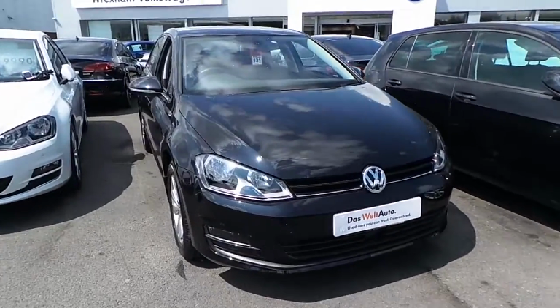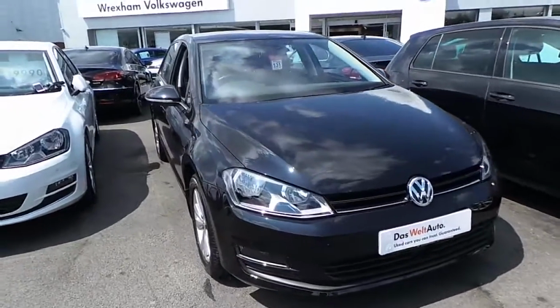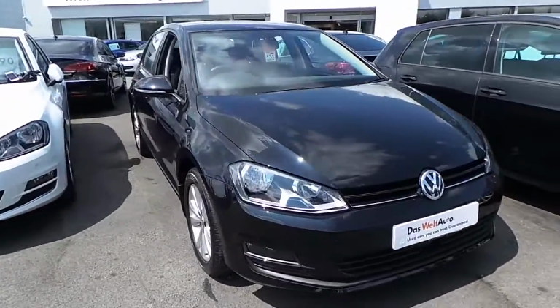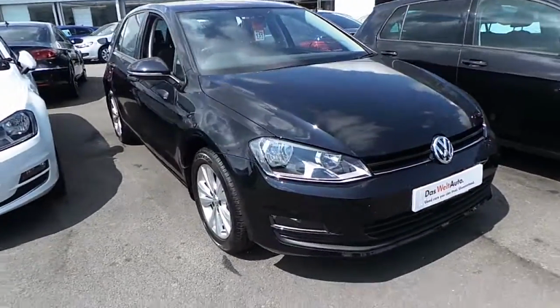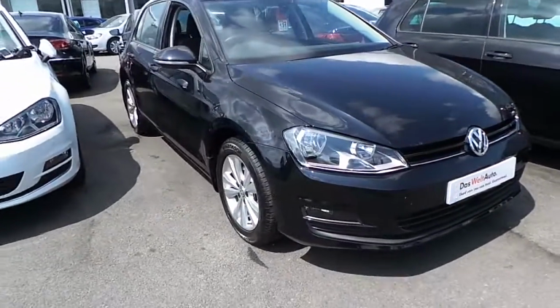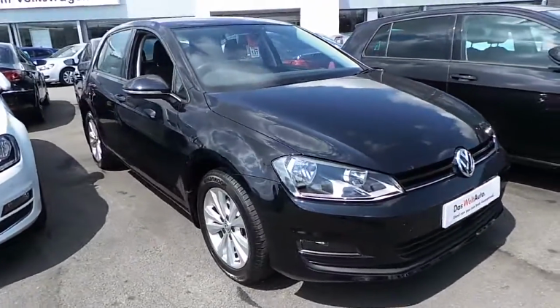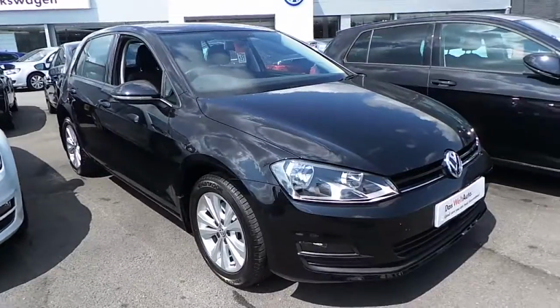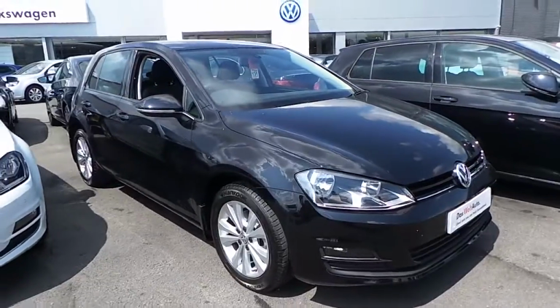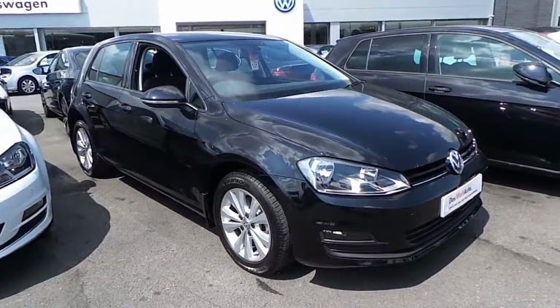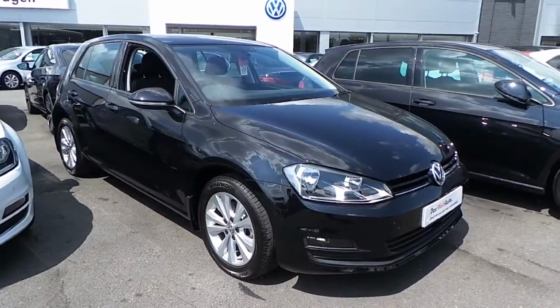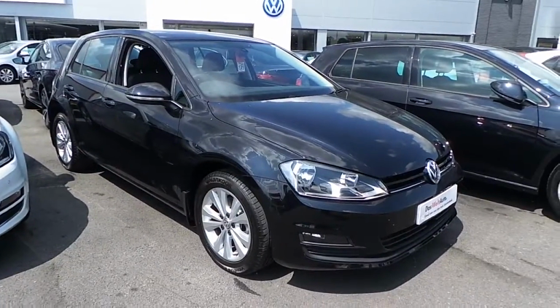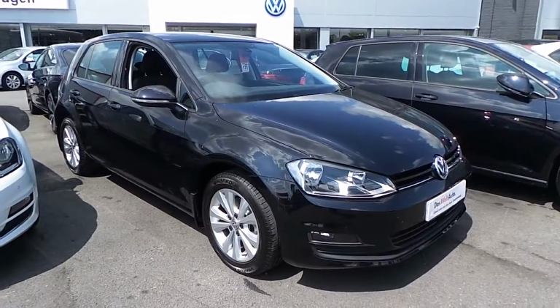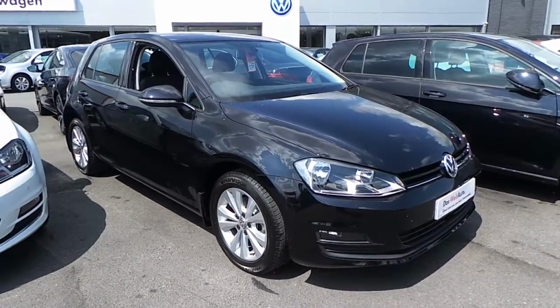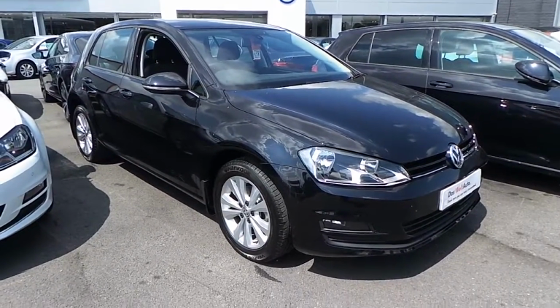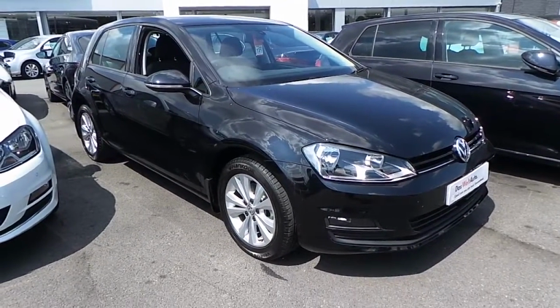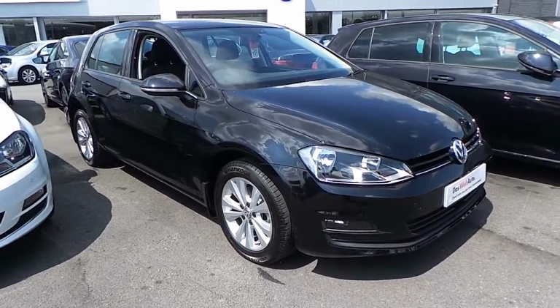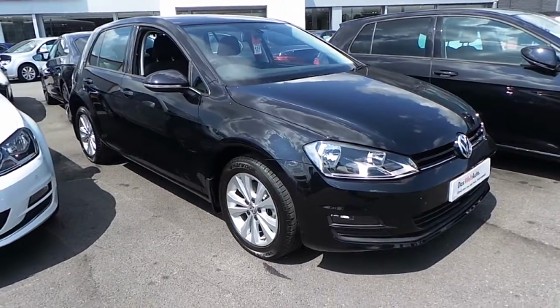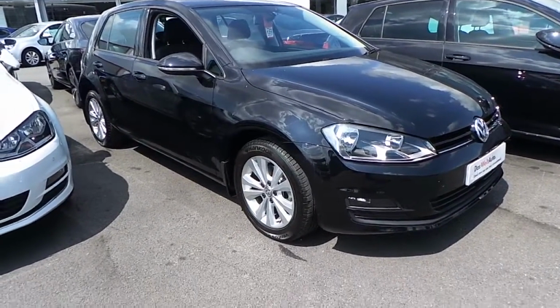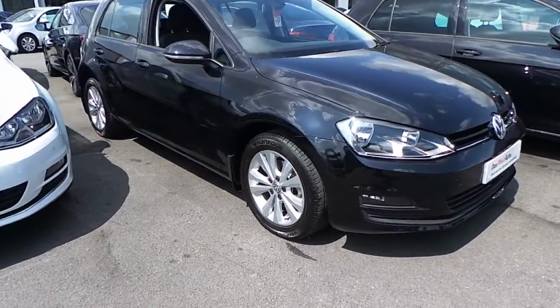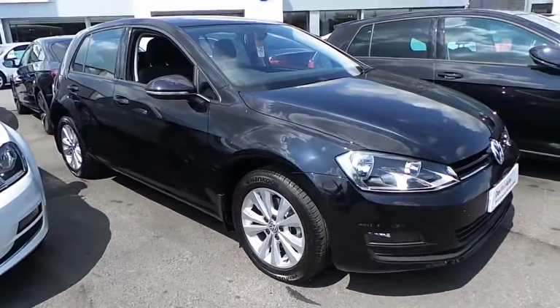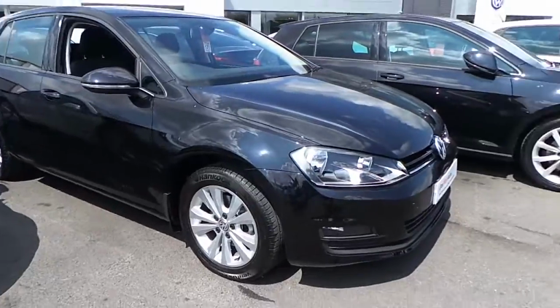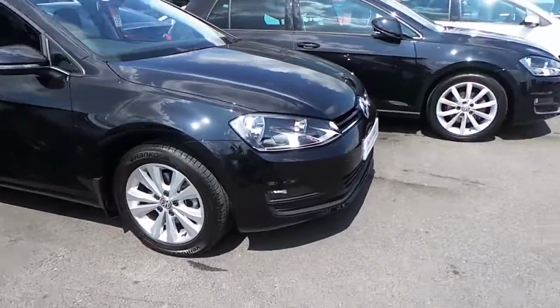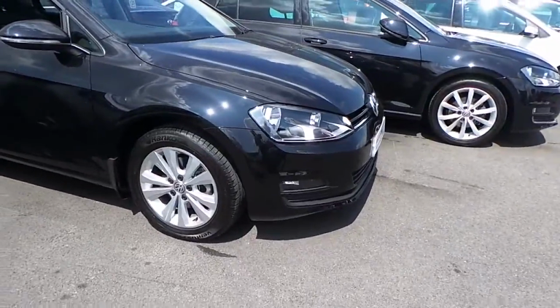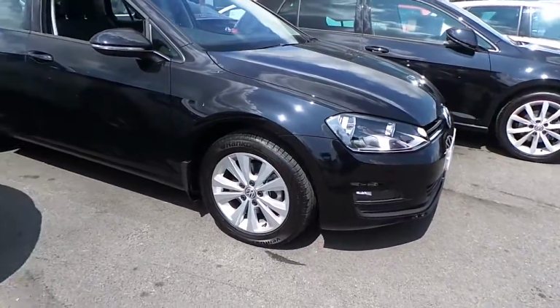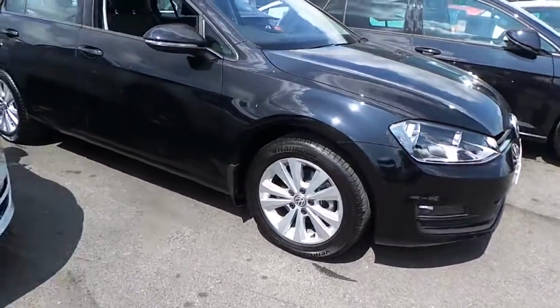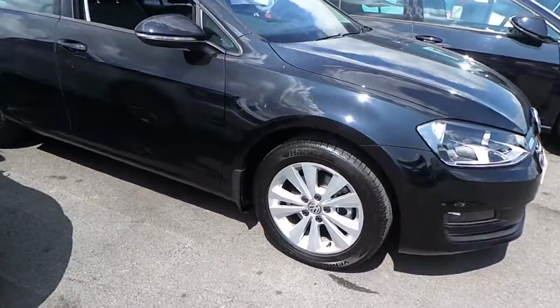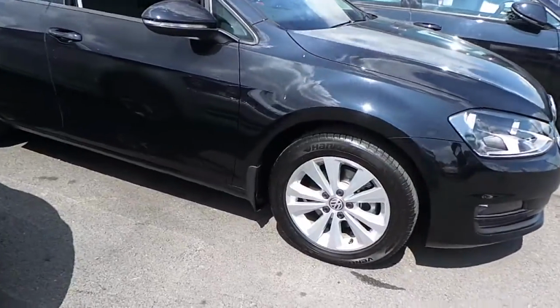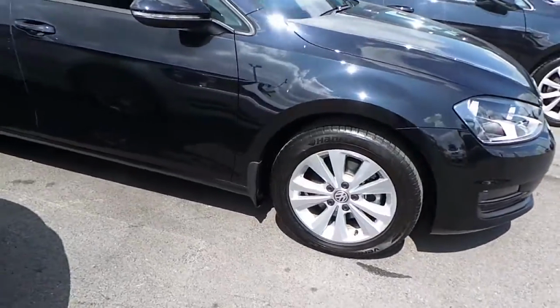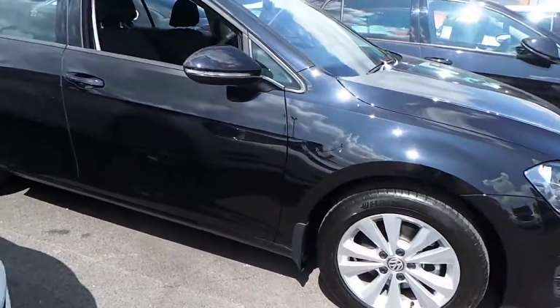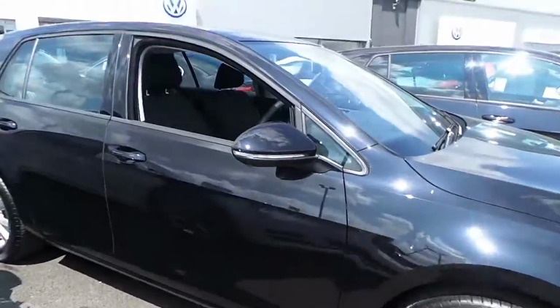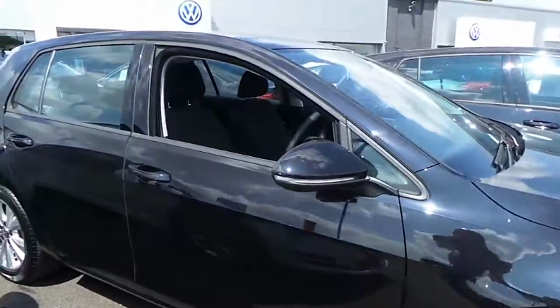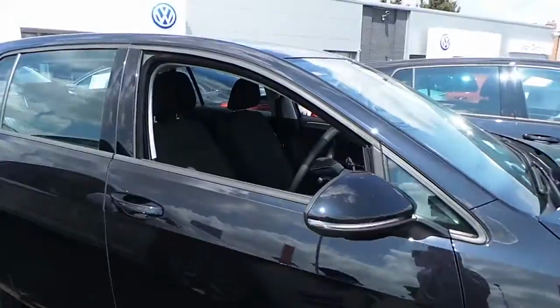Finished in deep black pearl metallic paint, this car is three years old but is in really nice condition. The previous owner has also opted for front fog lights and mud flaps all around for extra protection.